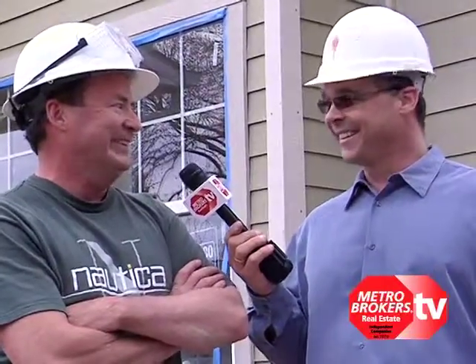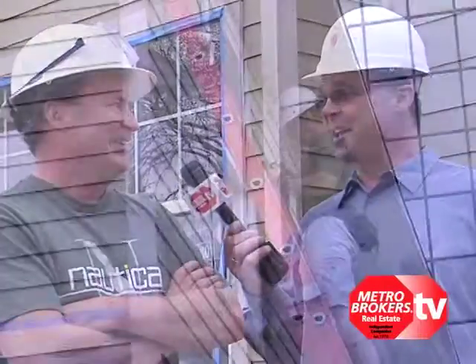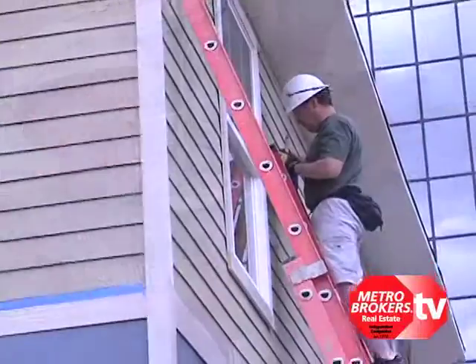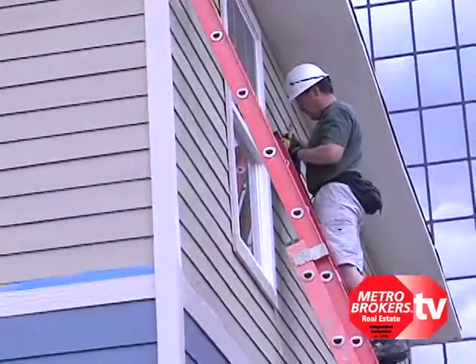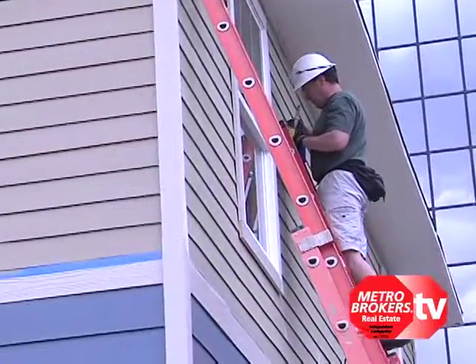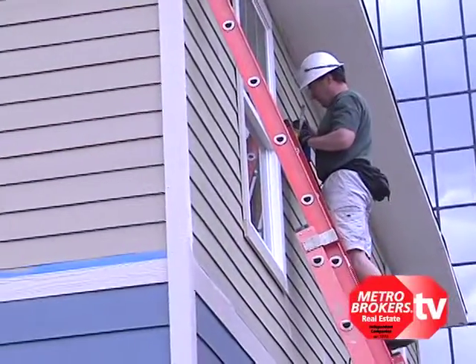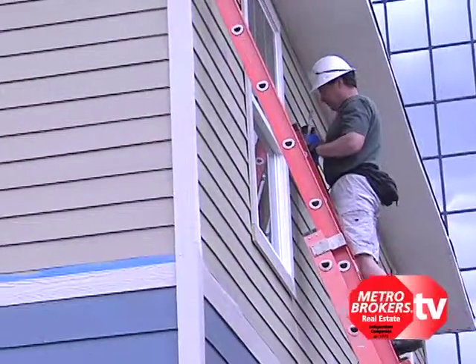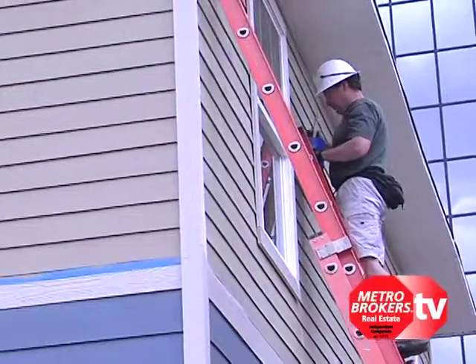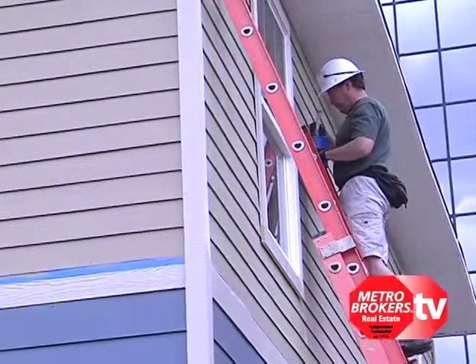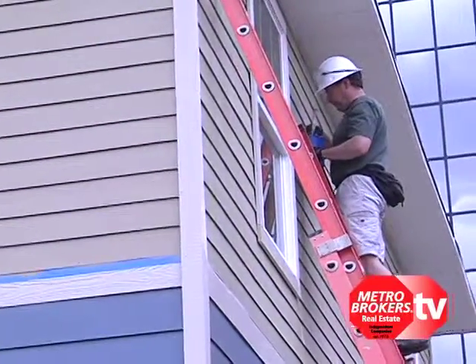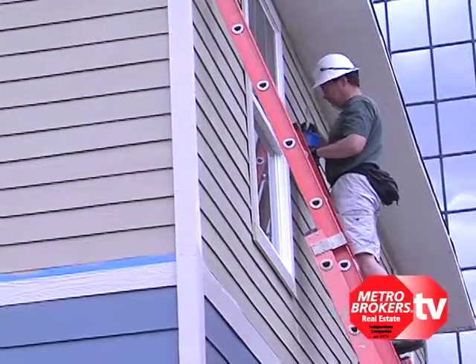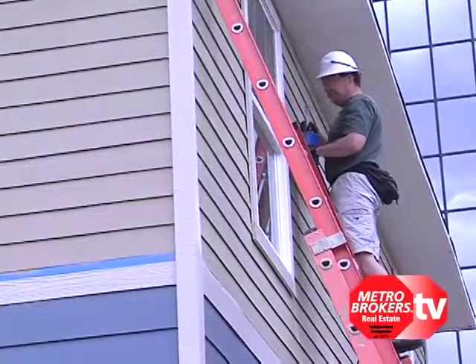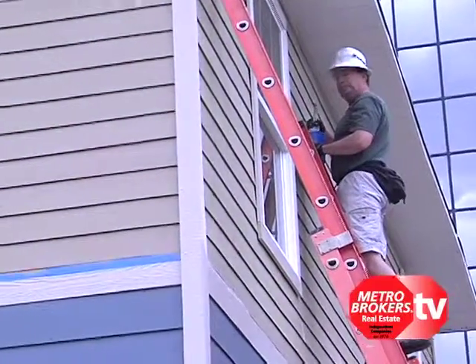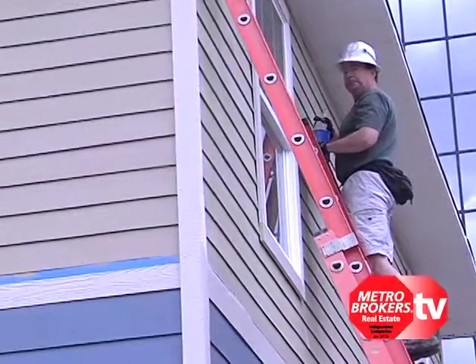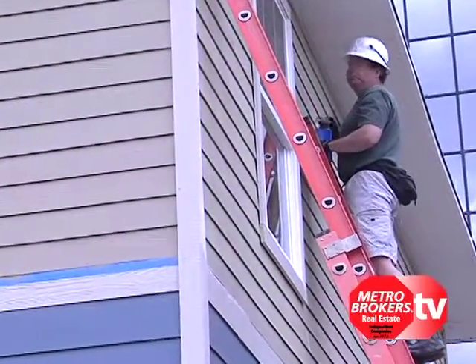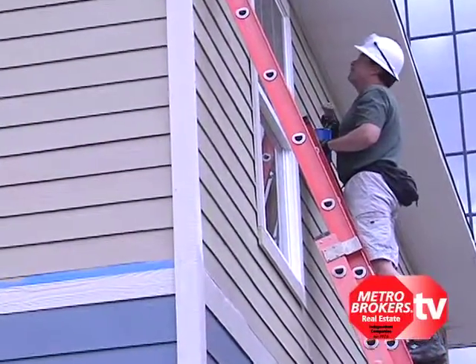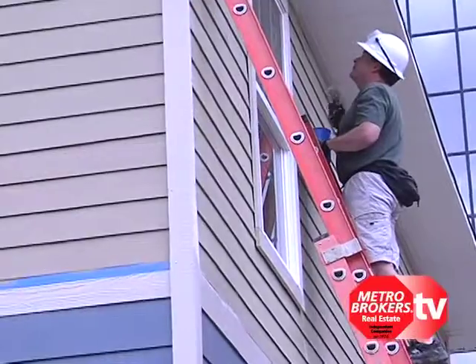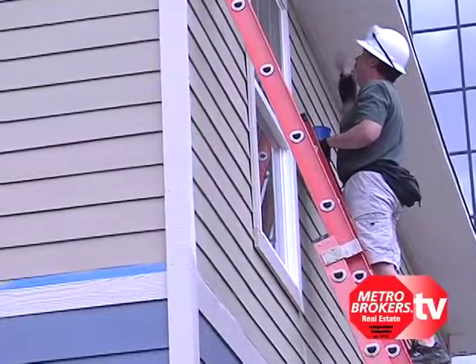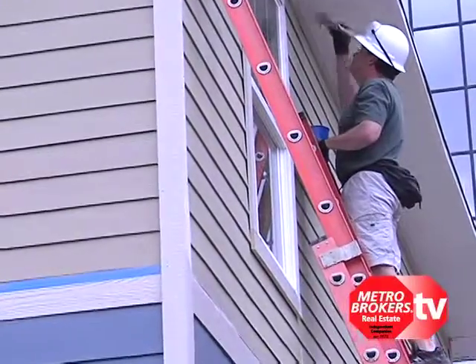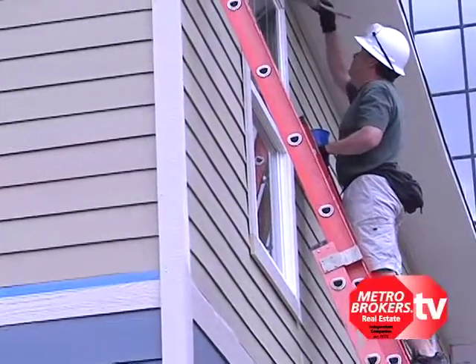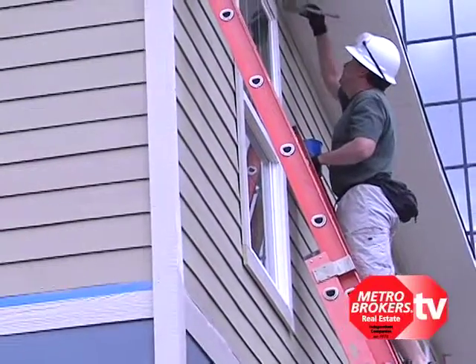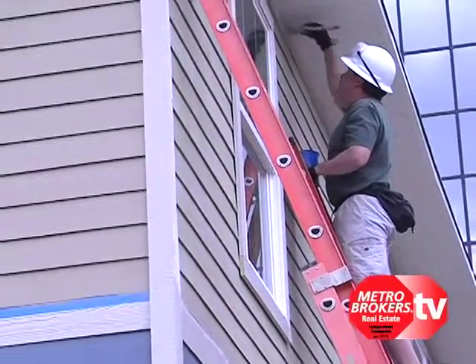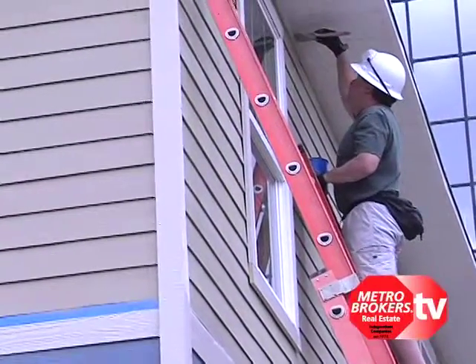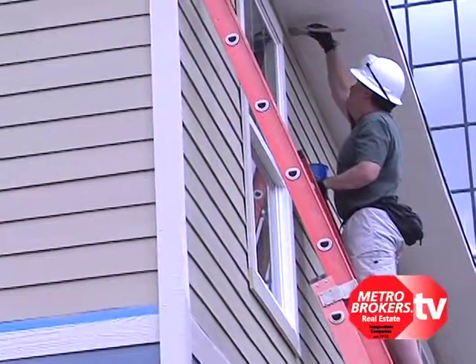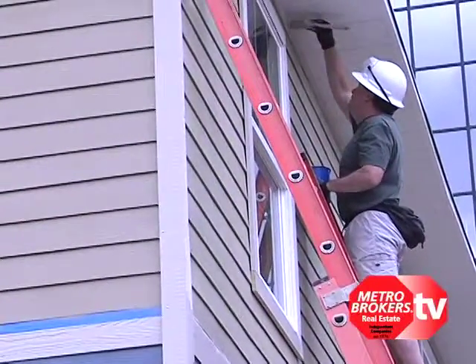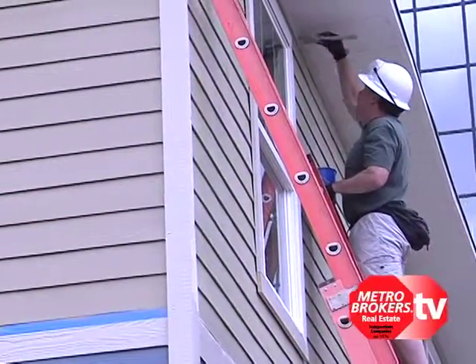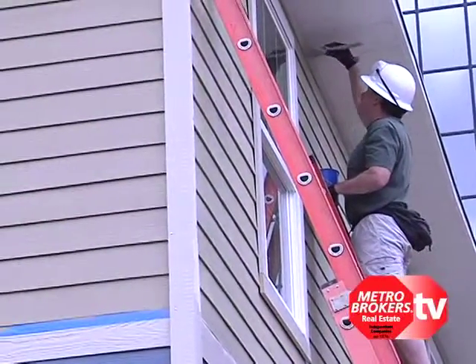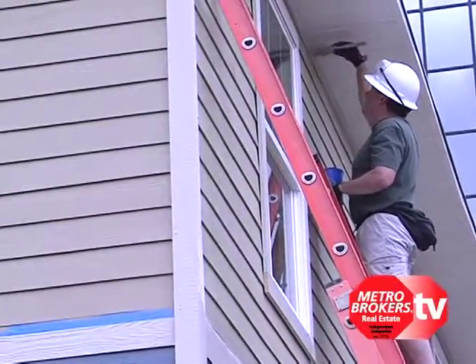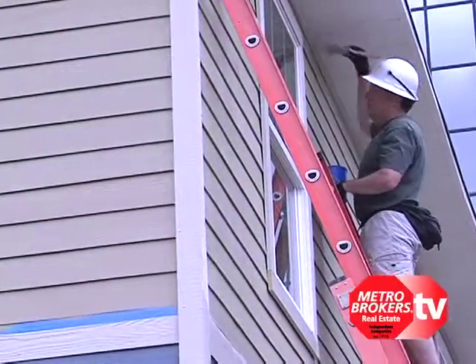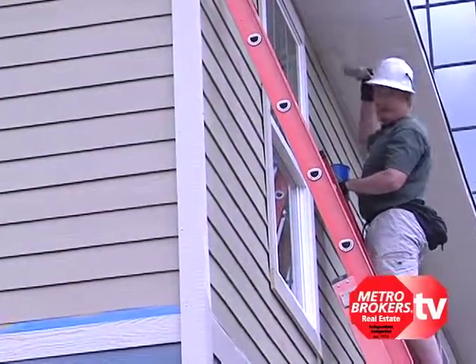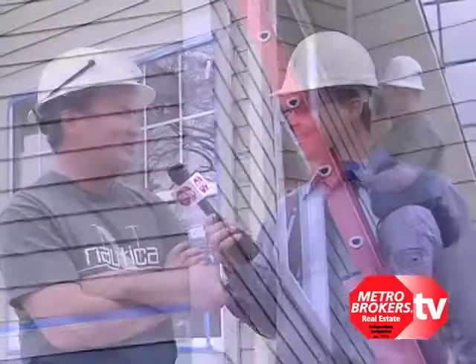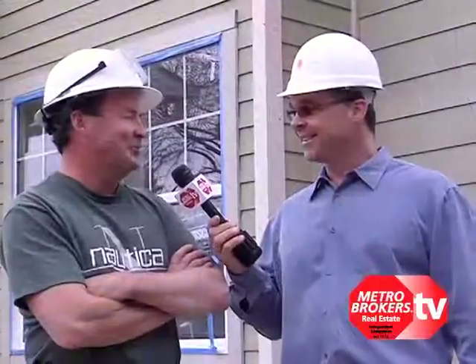Do you have any experience in trim painting? Oh yeah, I think like any realtor that's painted houses before, but yeah, I've painted a lot of trim before.